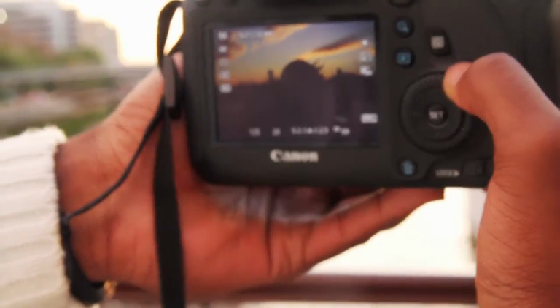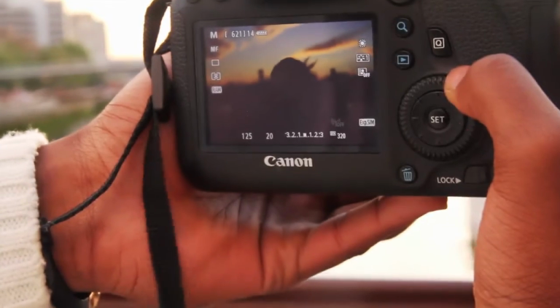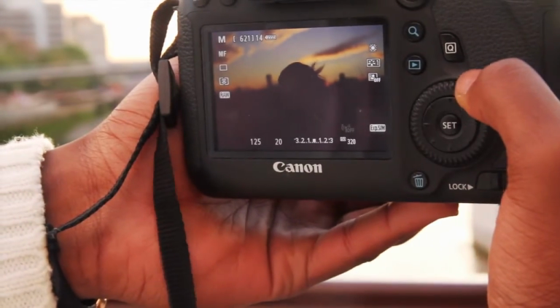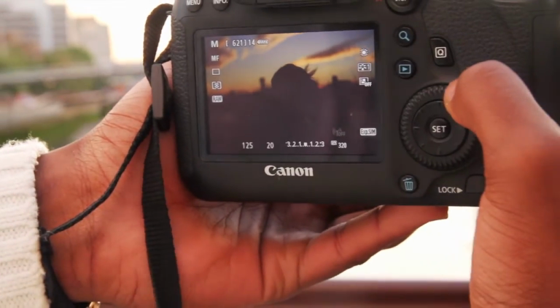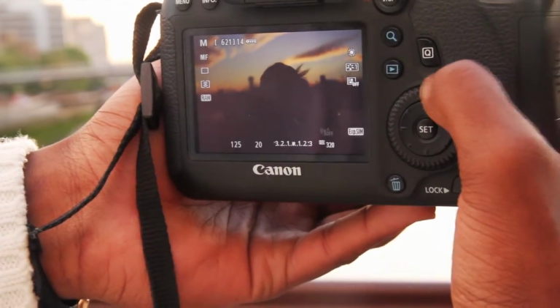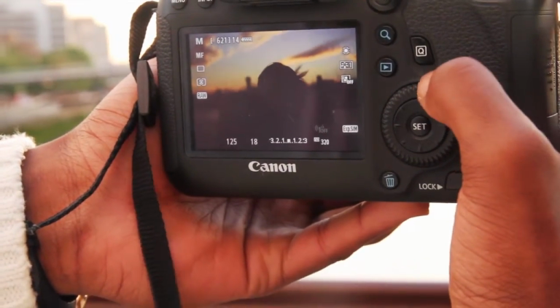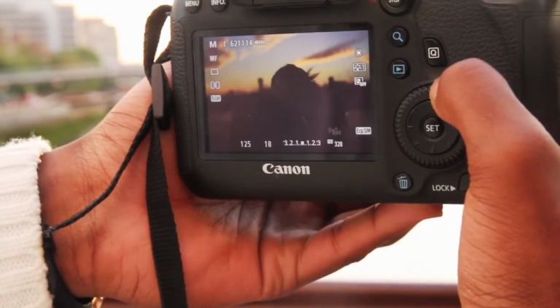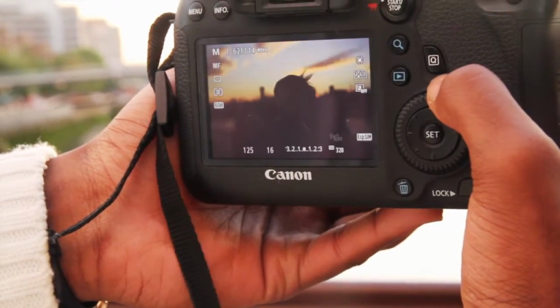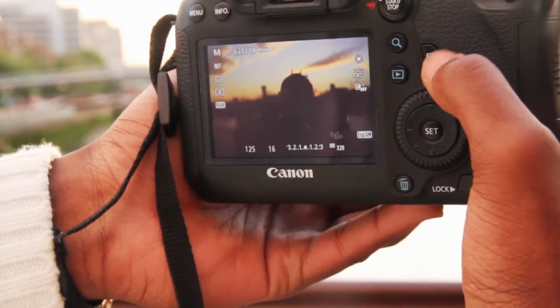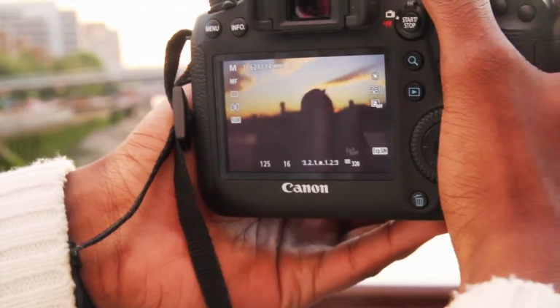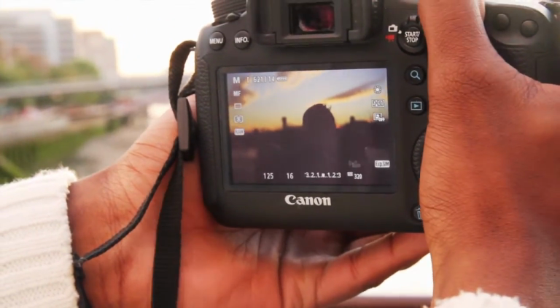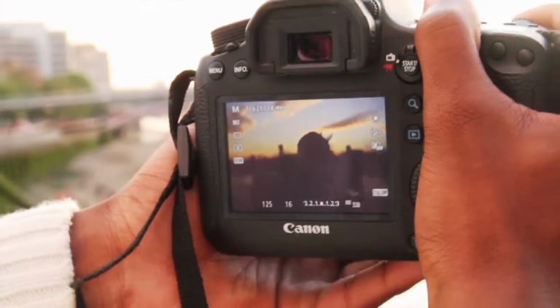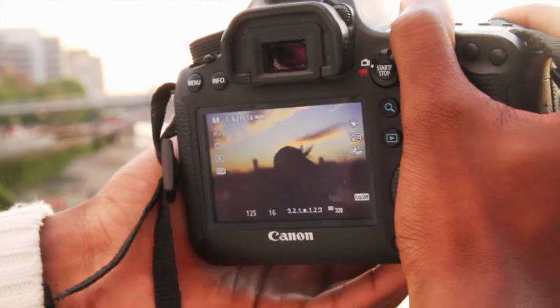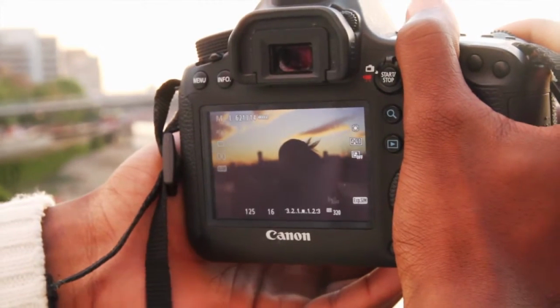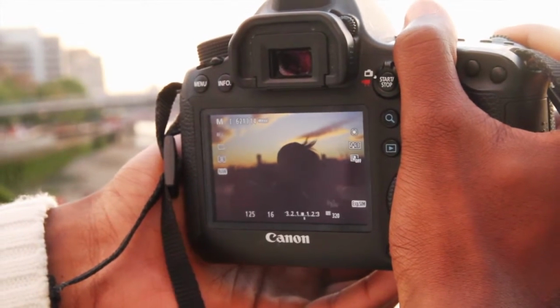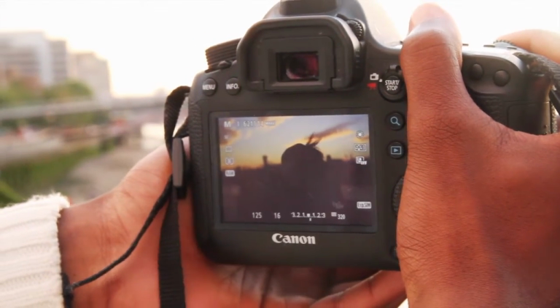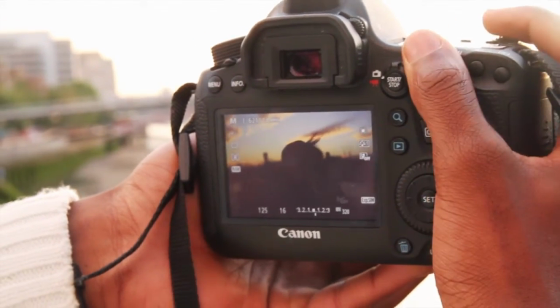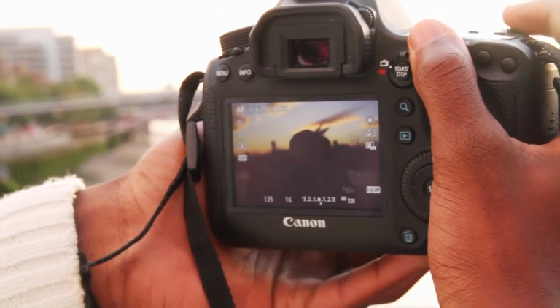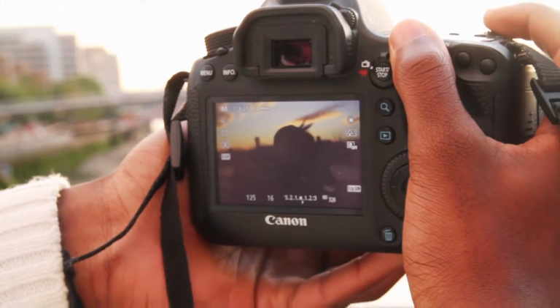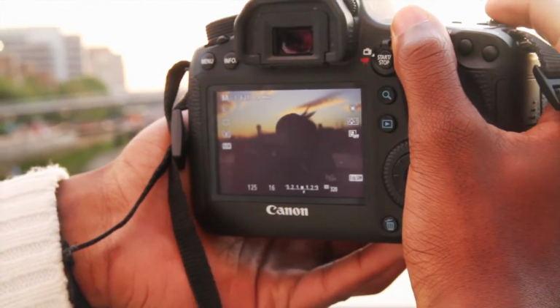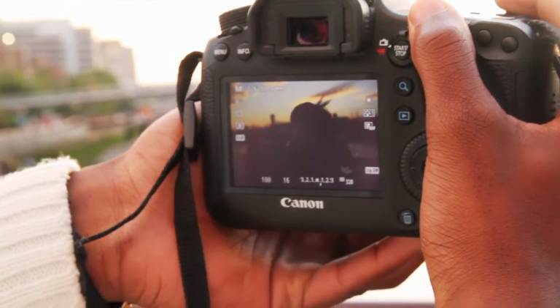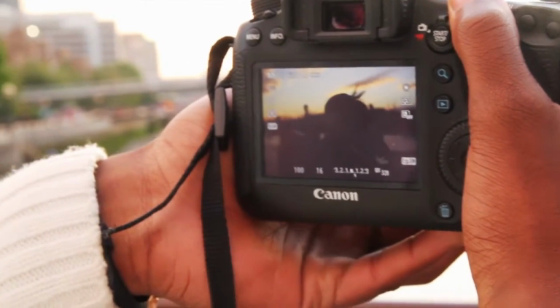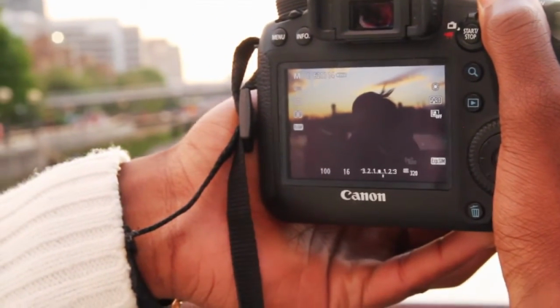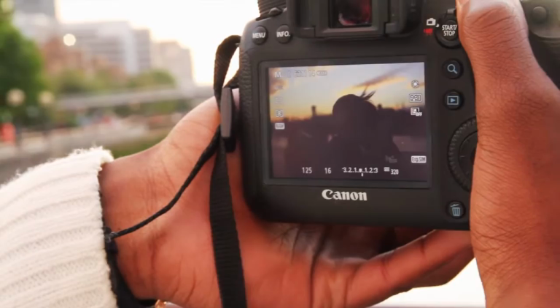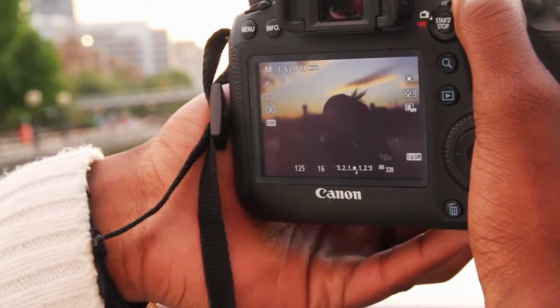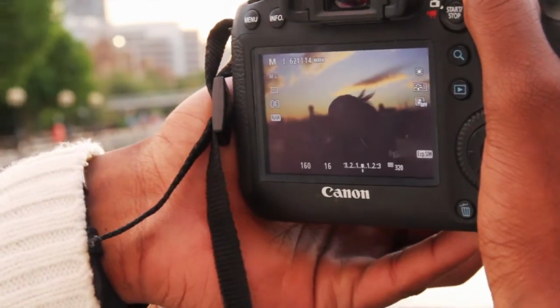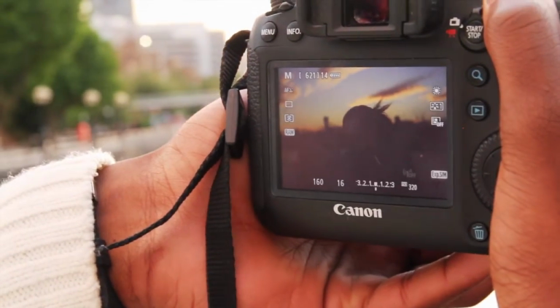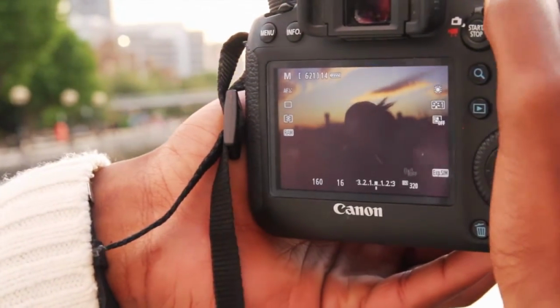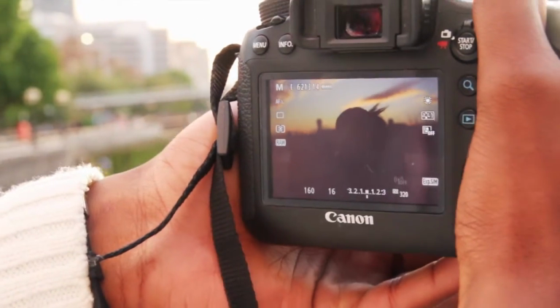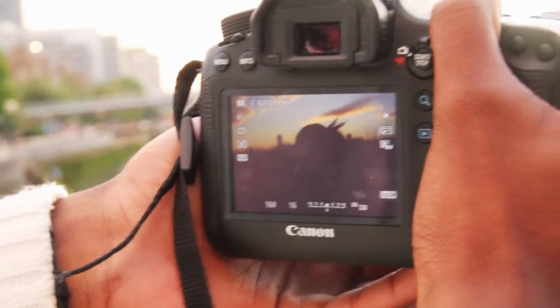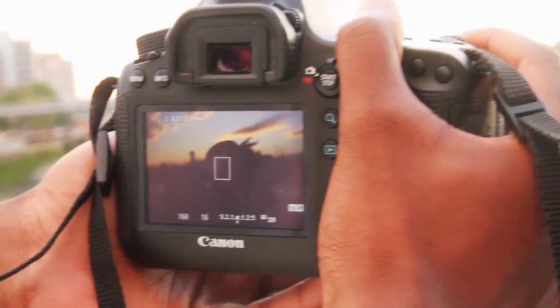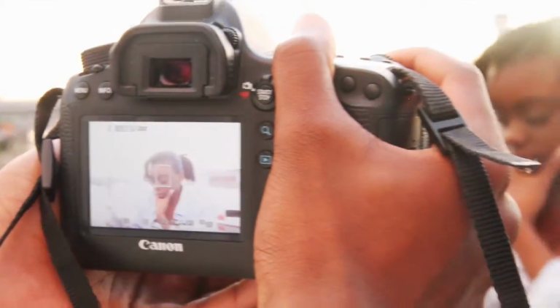But if you want to make it a little bit brighter, stop it to about f/16. I put it on autofocus here. Shutter speed is on 1/125 seconds. So I'll leave it on that and just take one photo and test it.